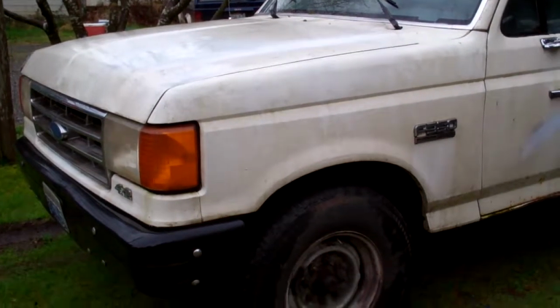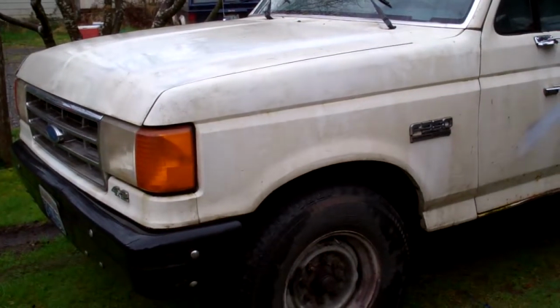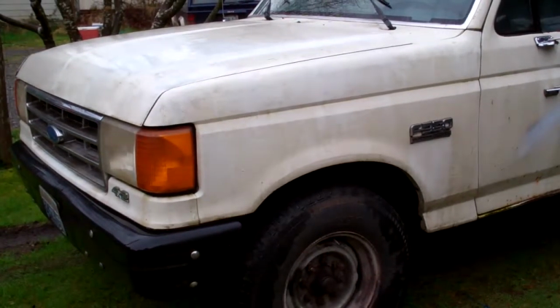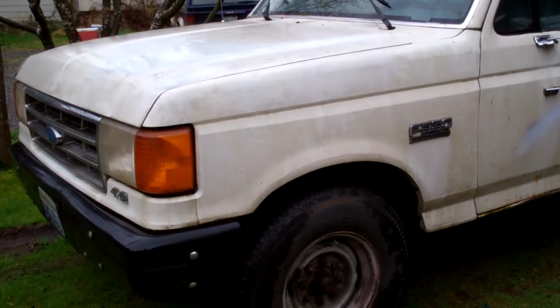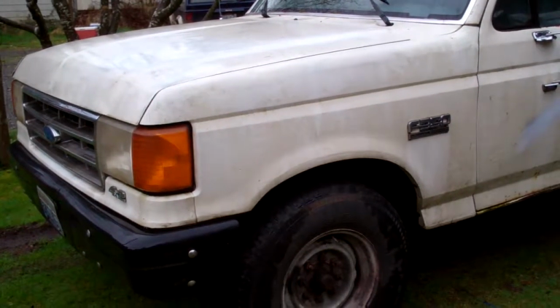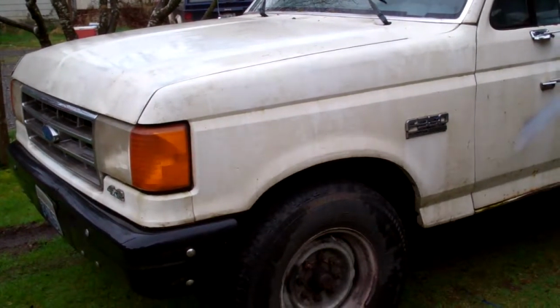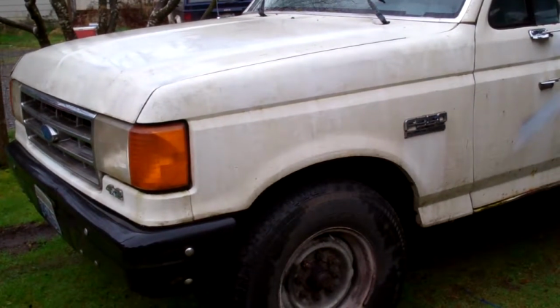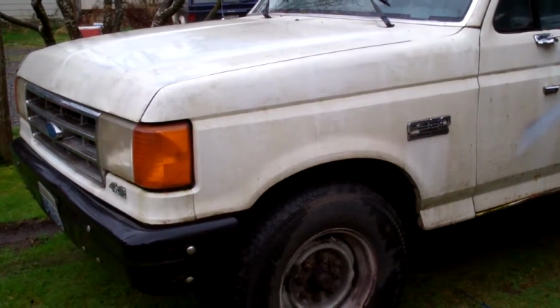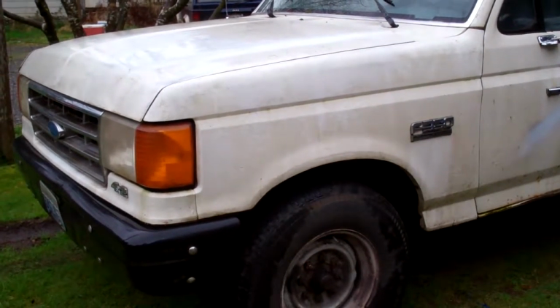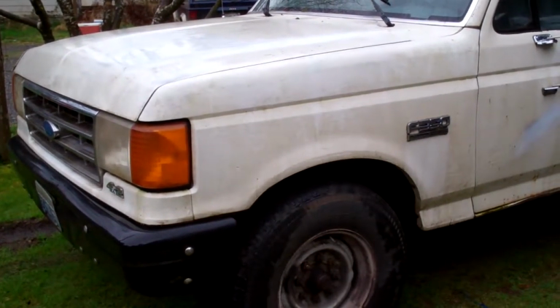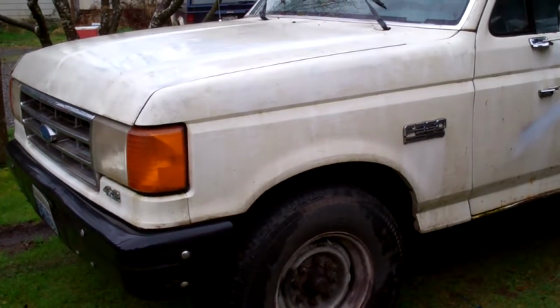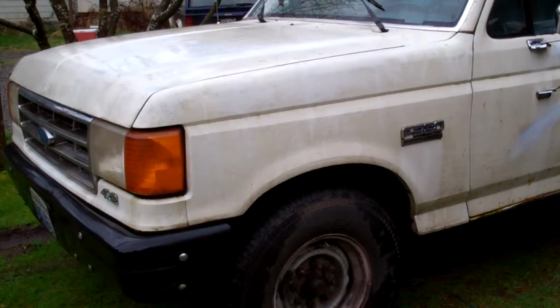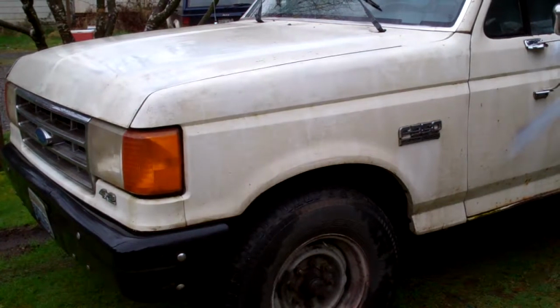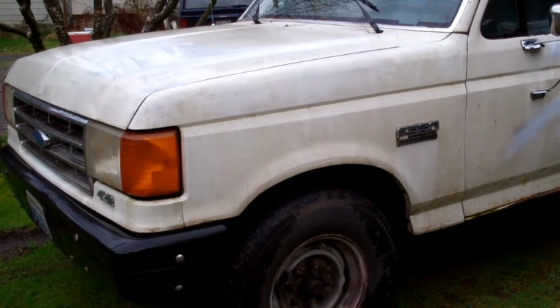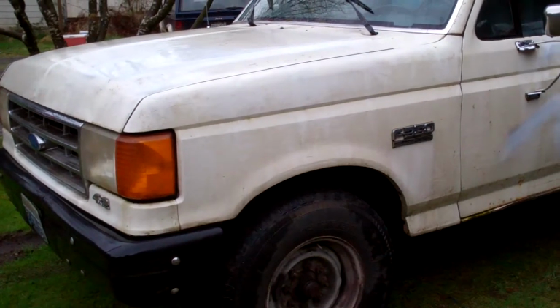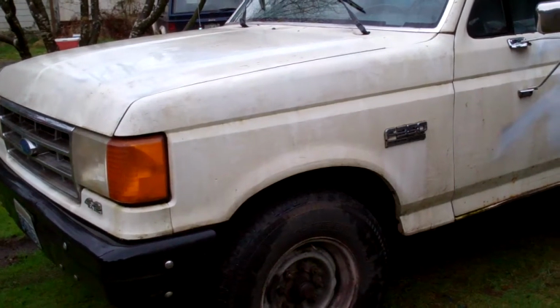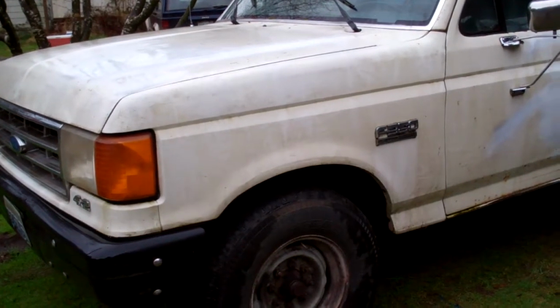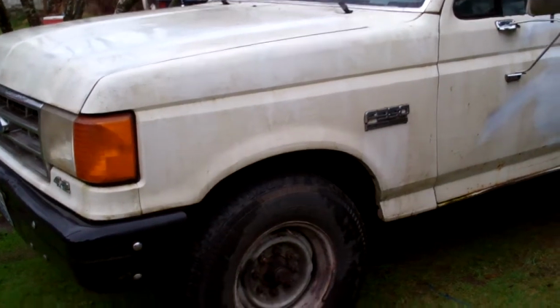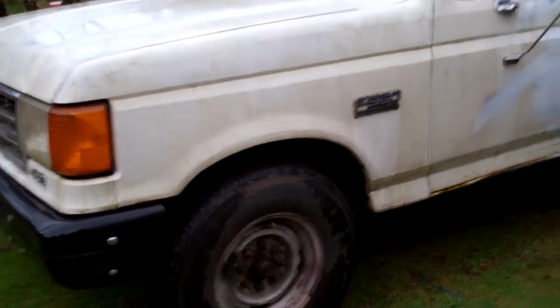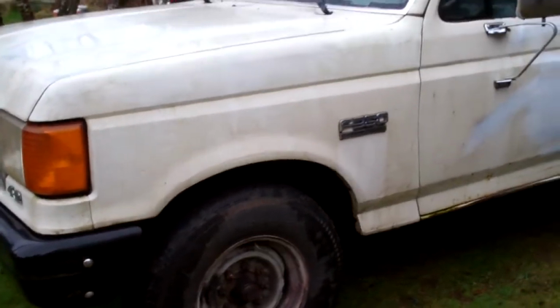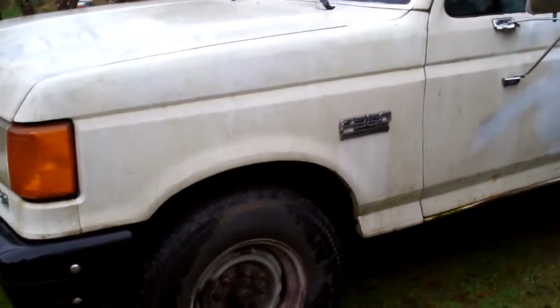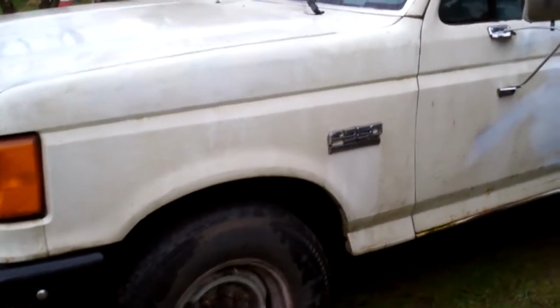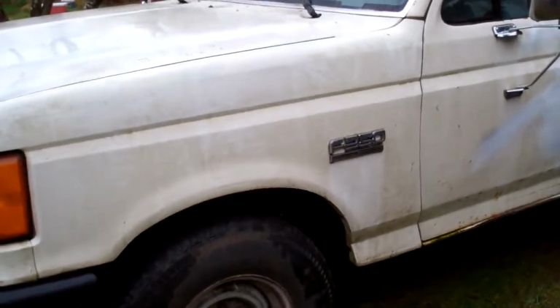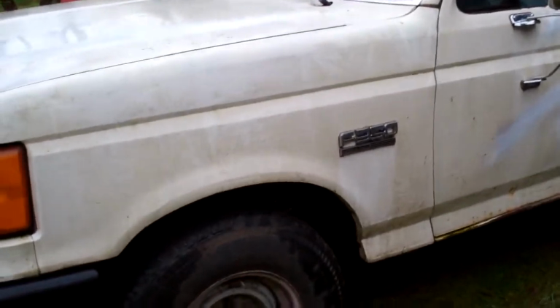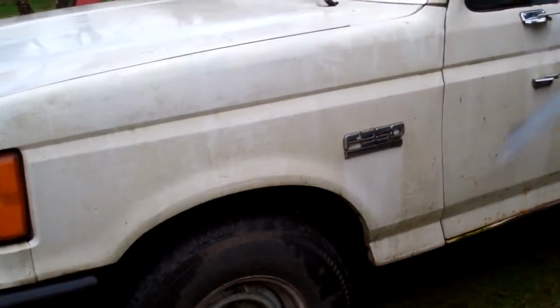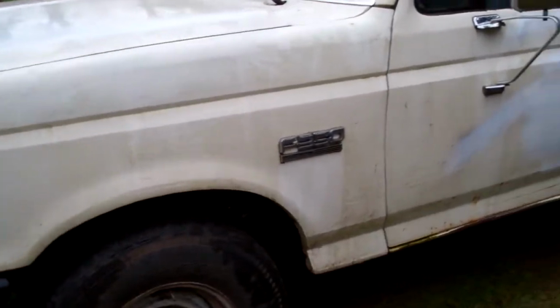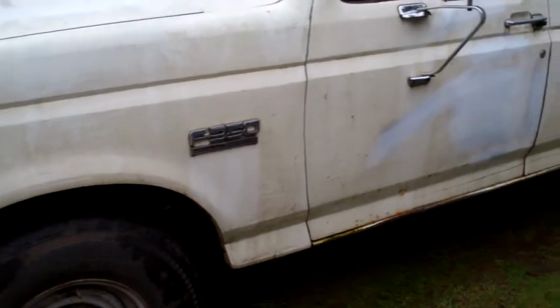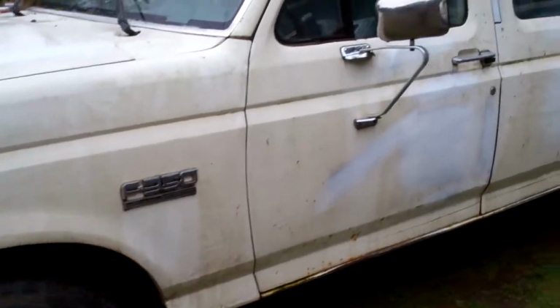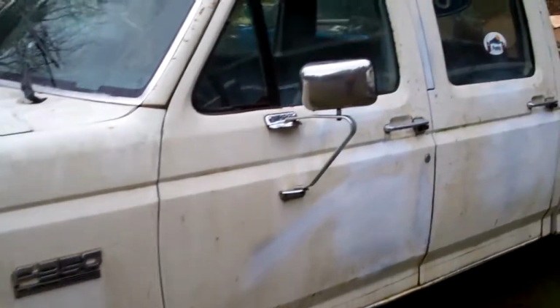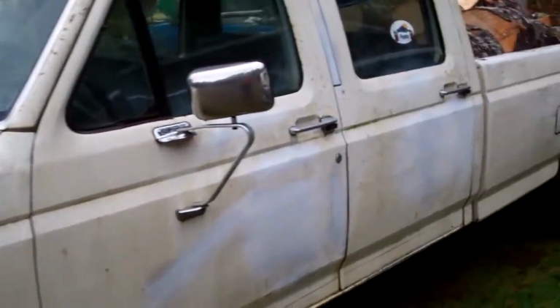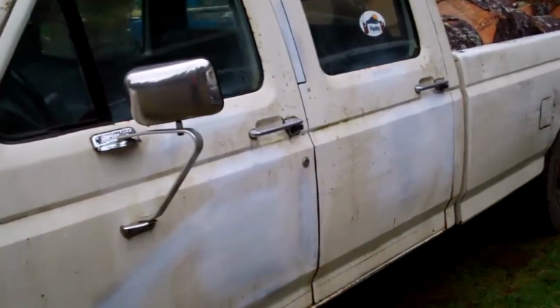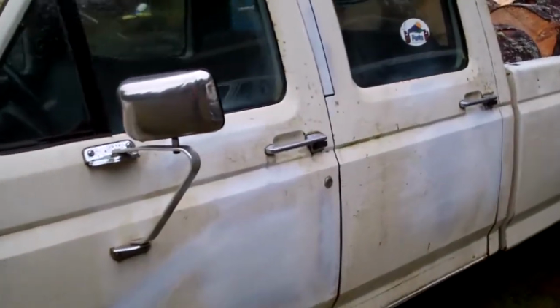Howdy folks, Grown Grasslinger here. You might be wondering how the '87 F-350 has been doing — generation number 8 of the F-Series. It's been doing pretty good.